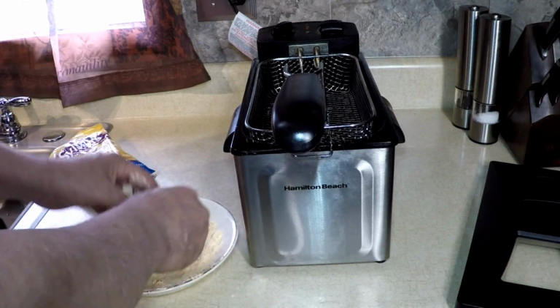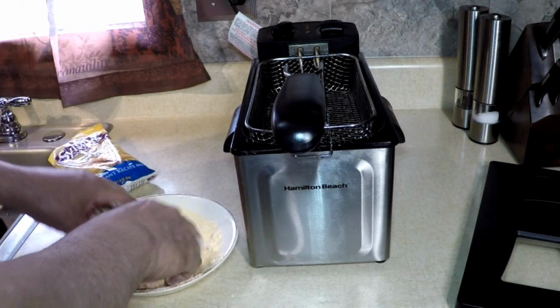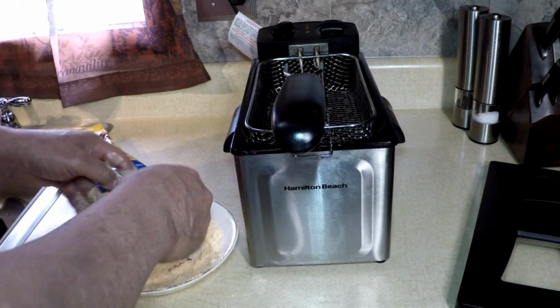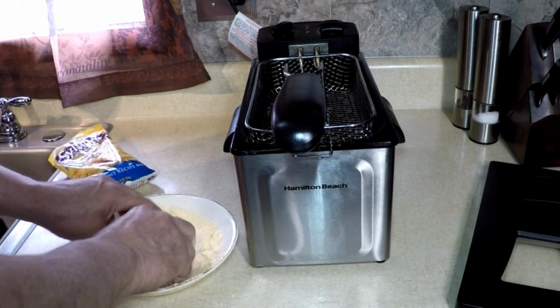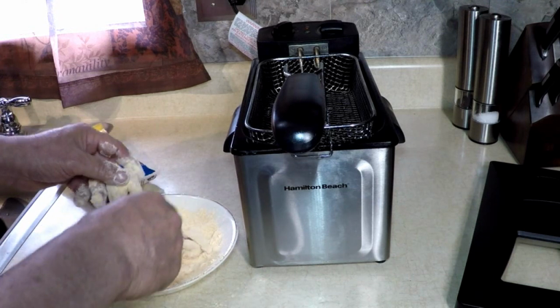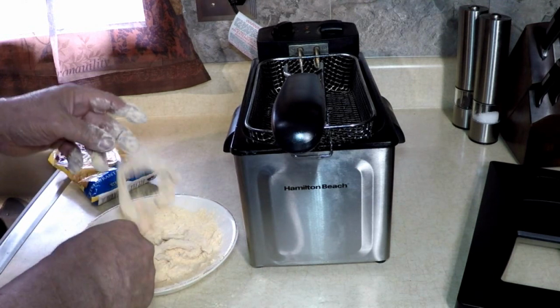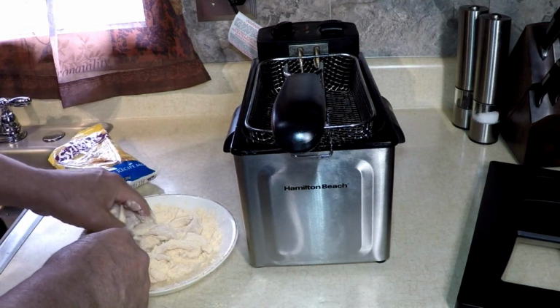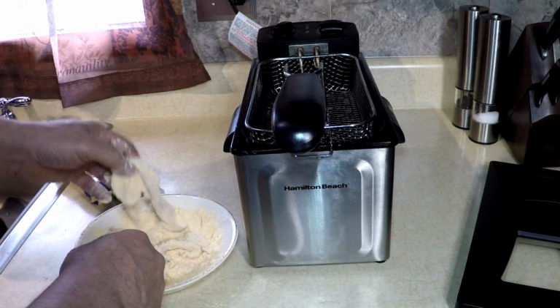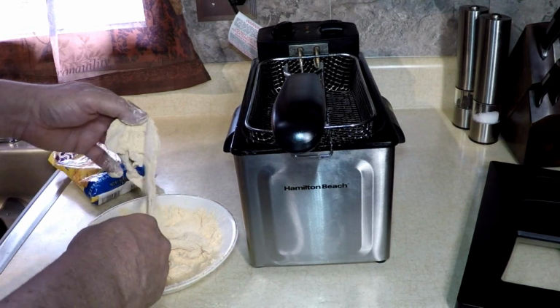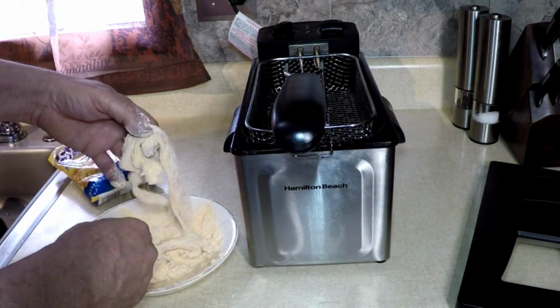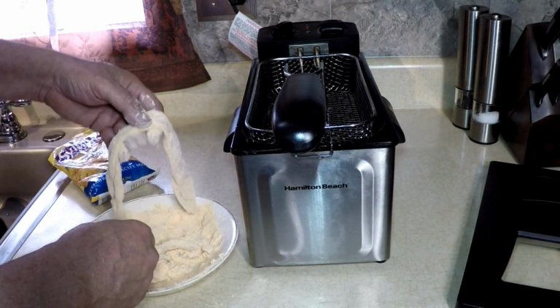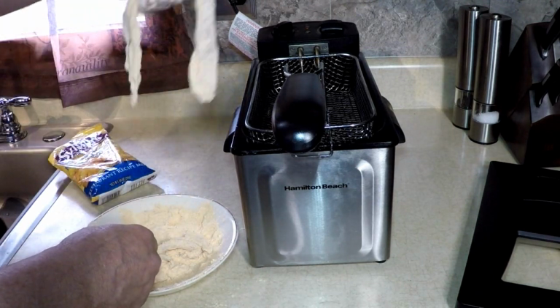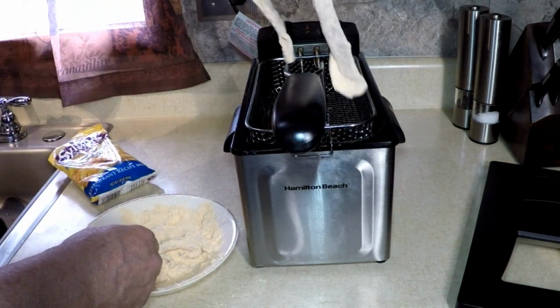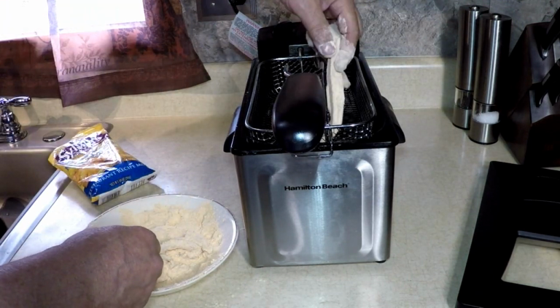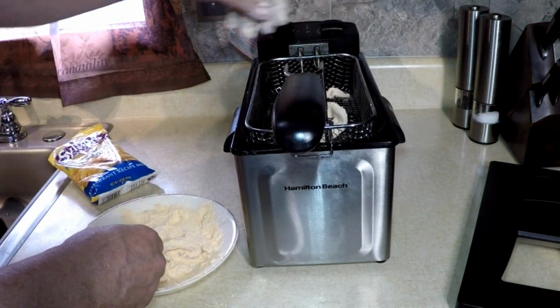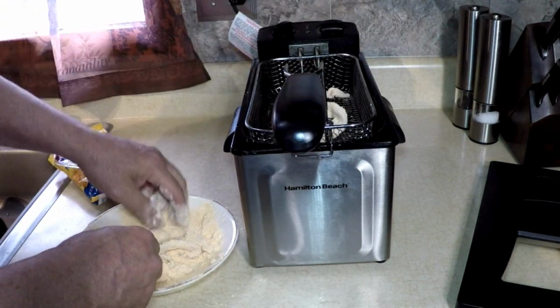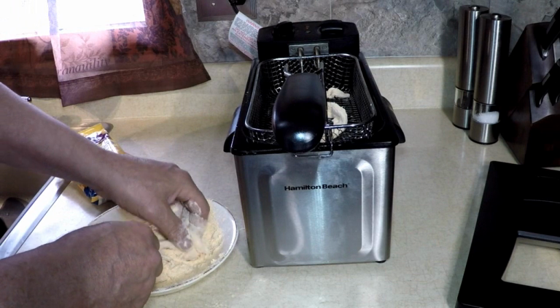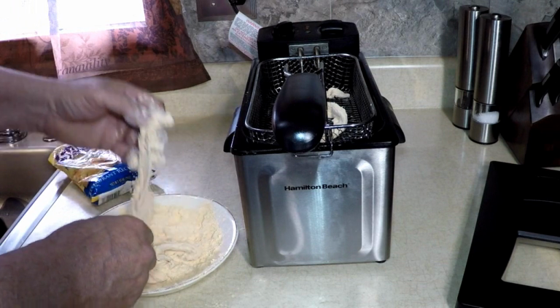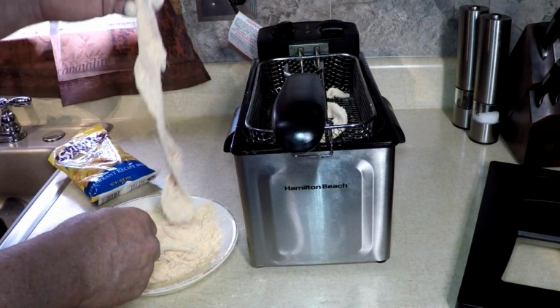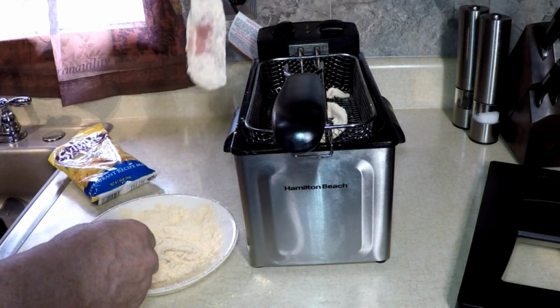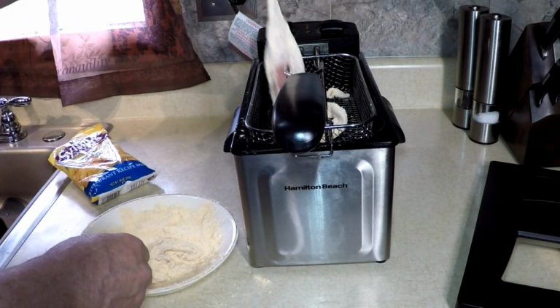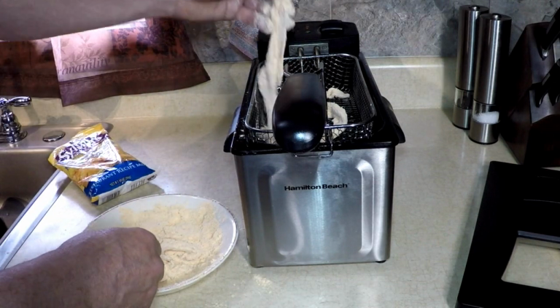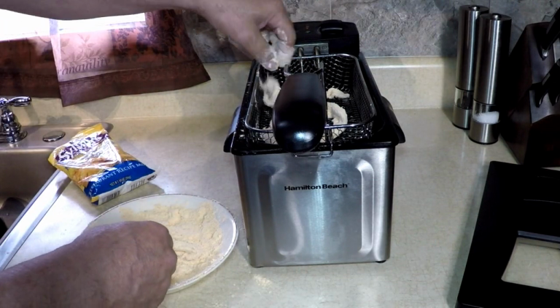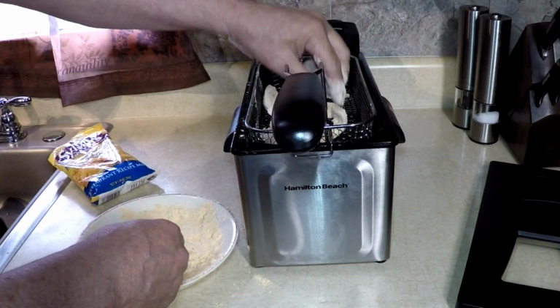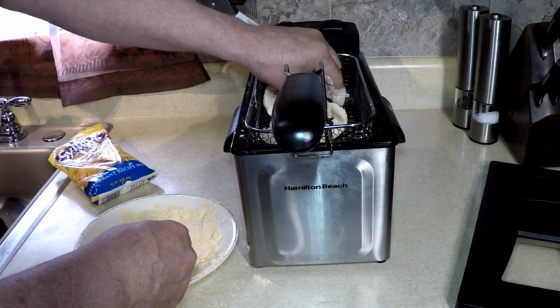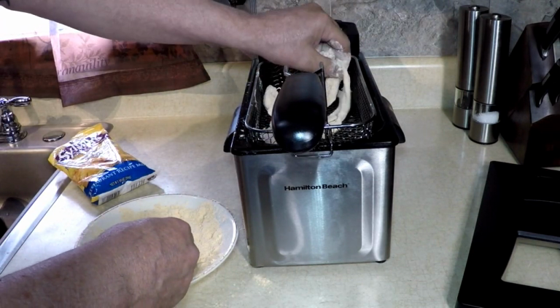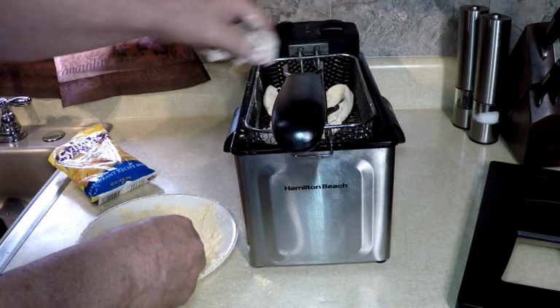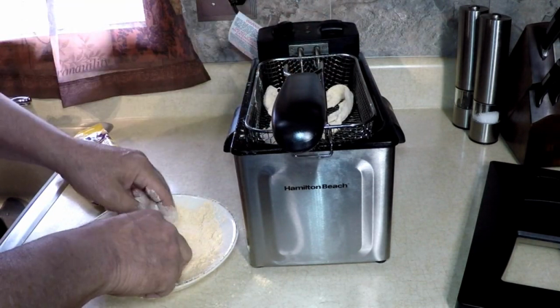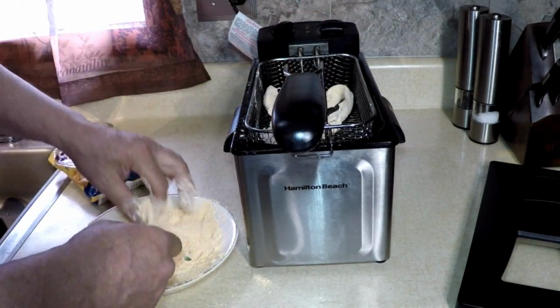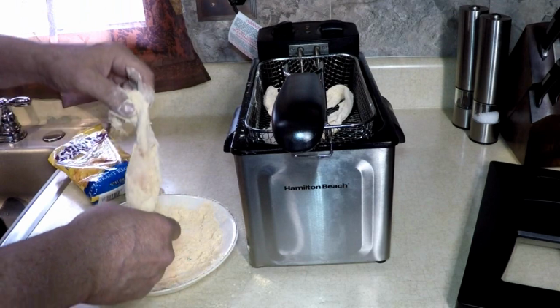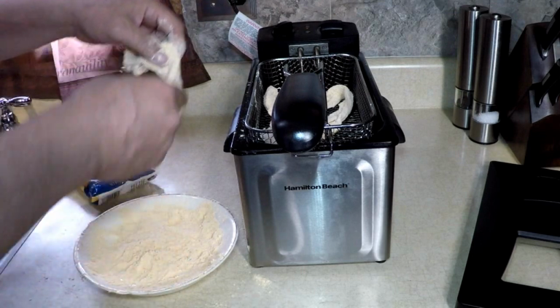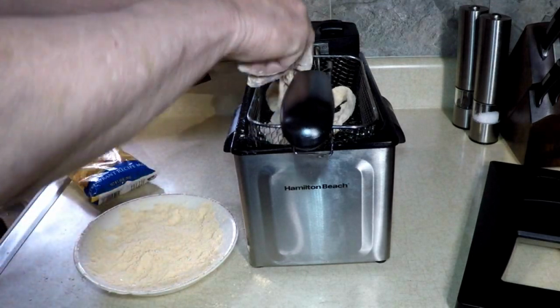And by the time our breading is done, our bacon's gonna be crispy. Going in. Chicken fried bacon, coming at you.